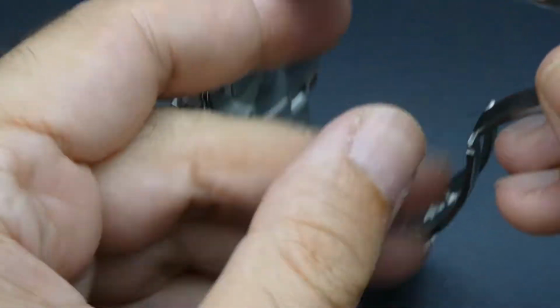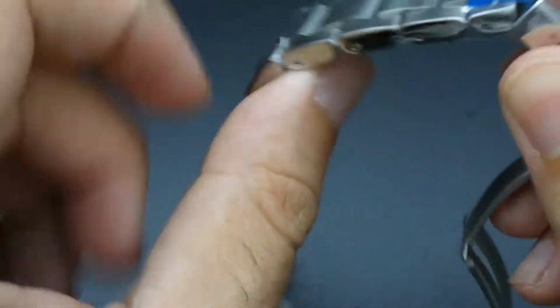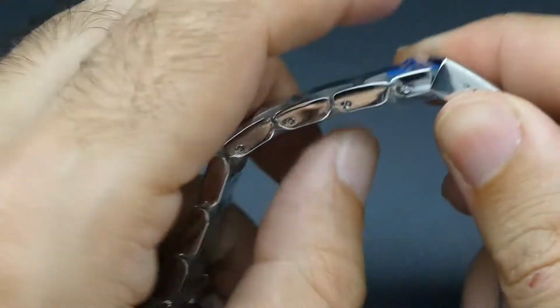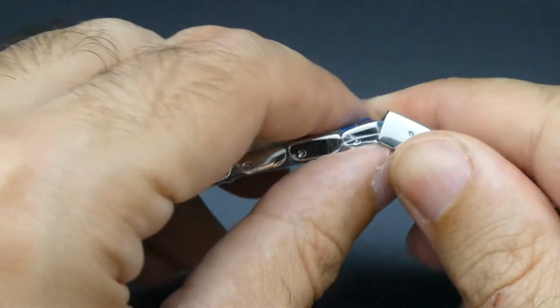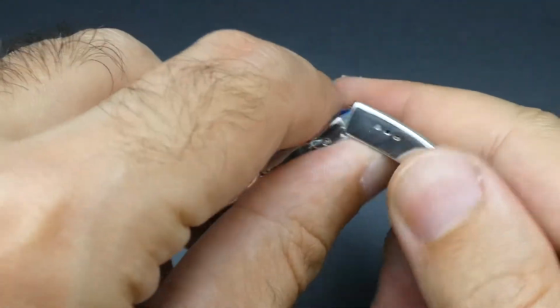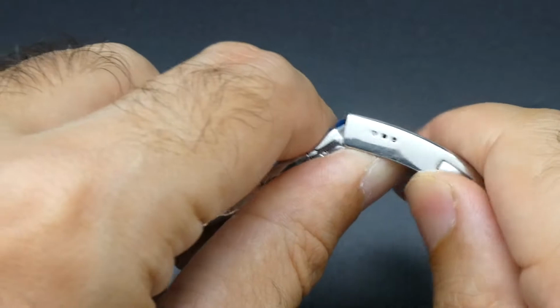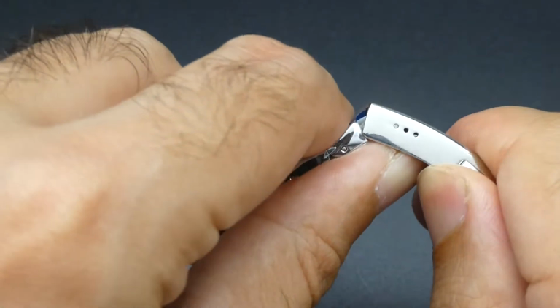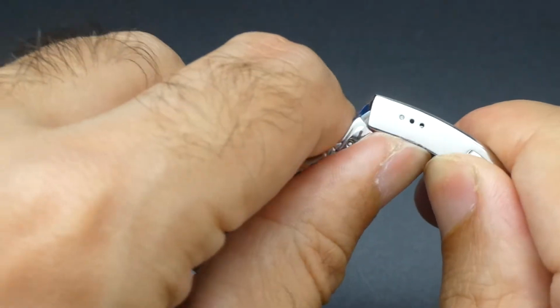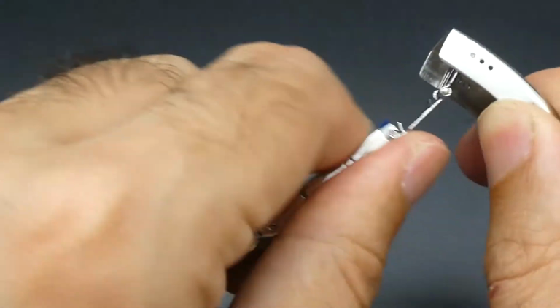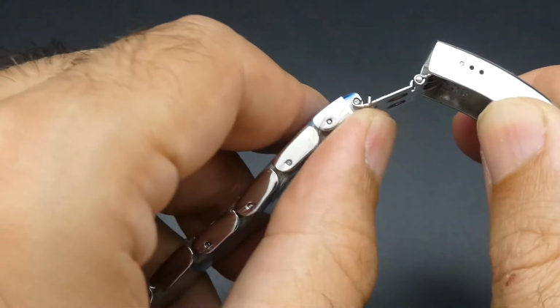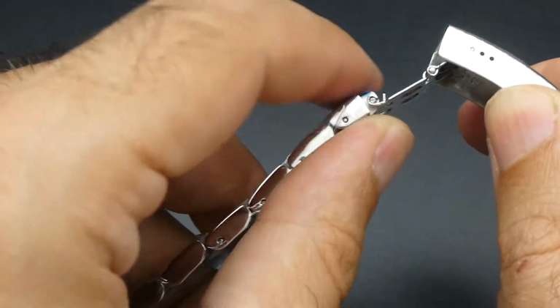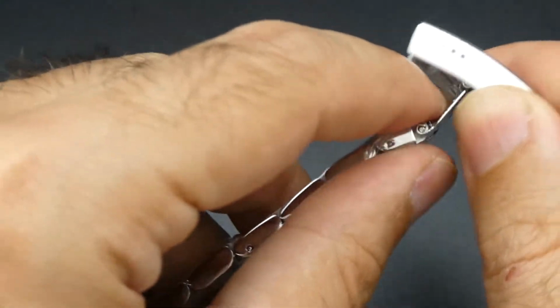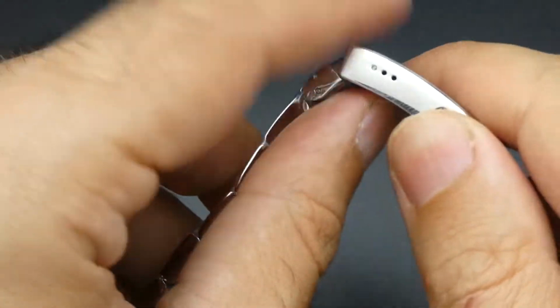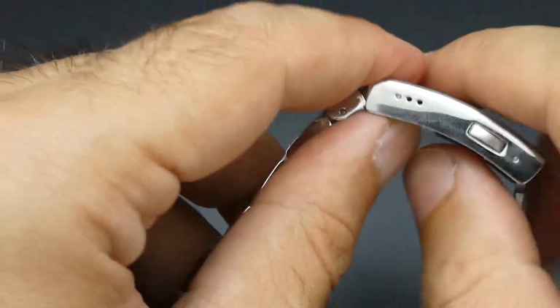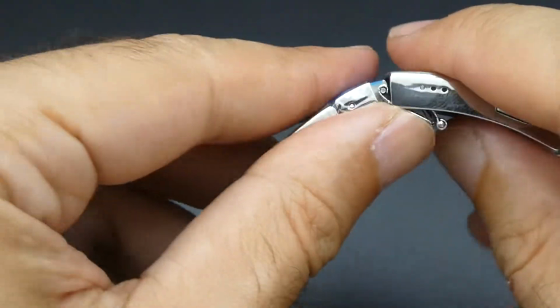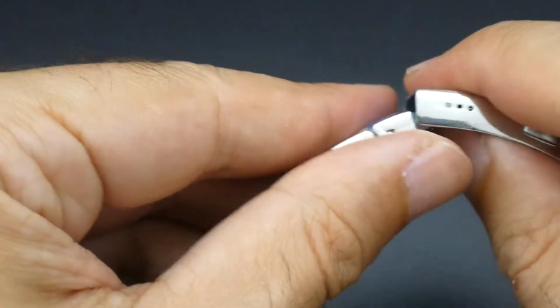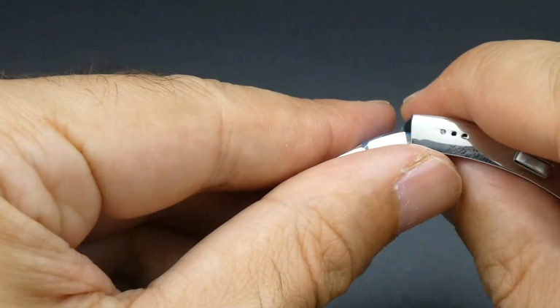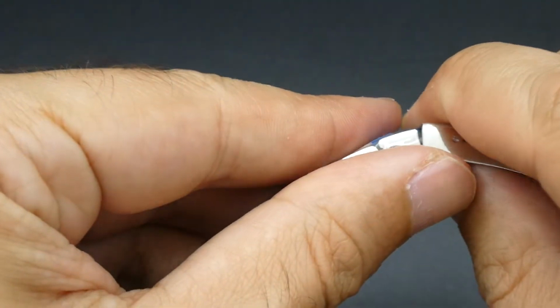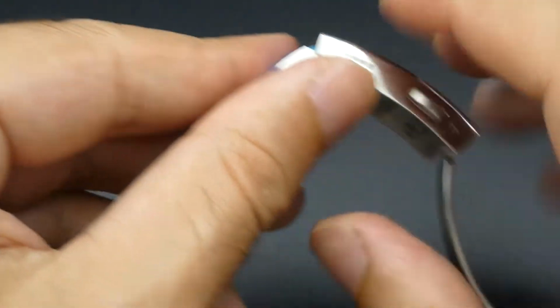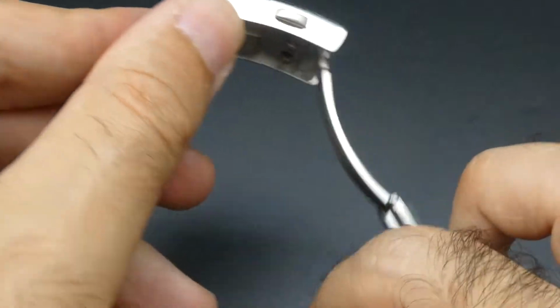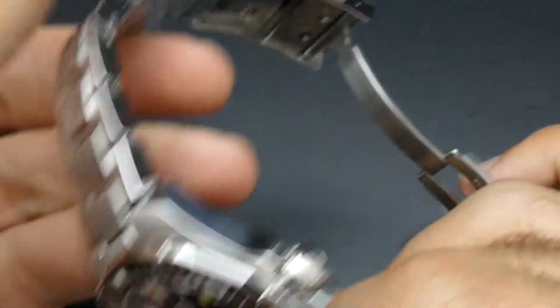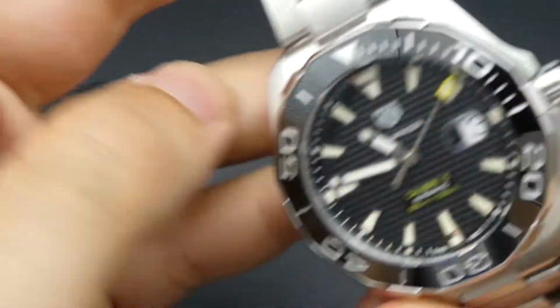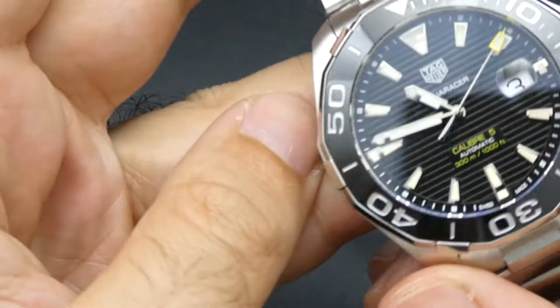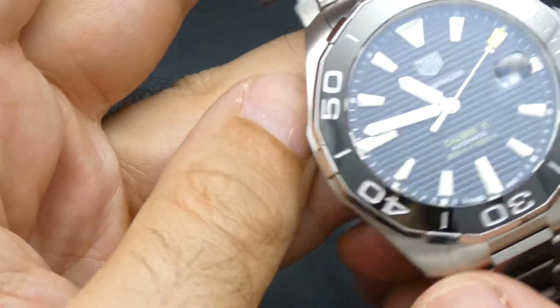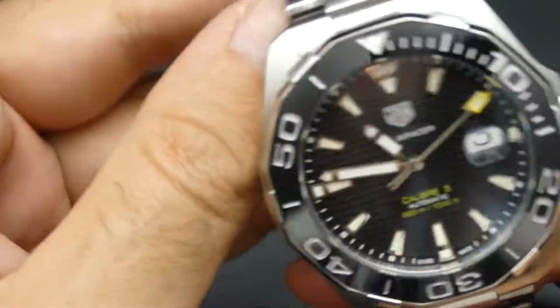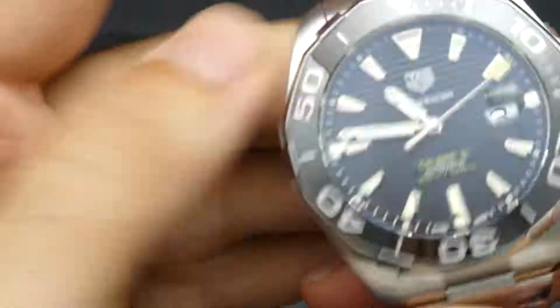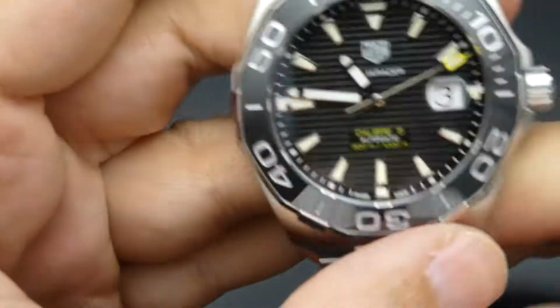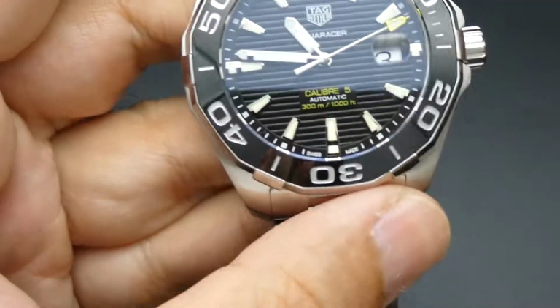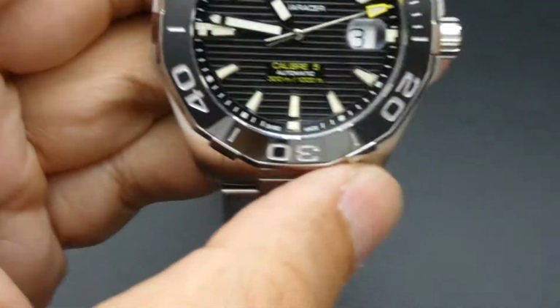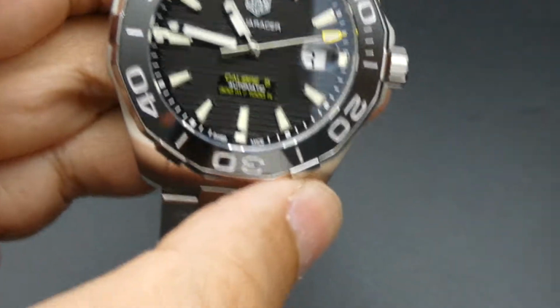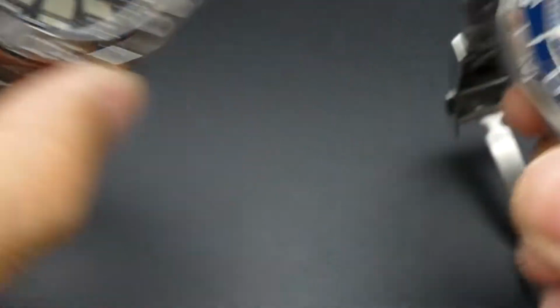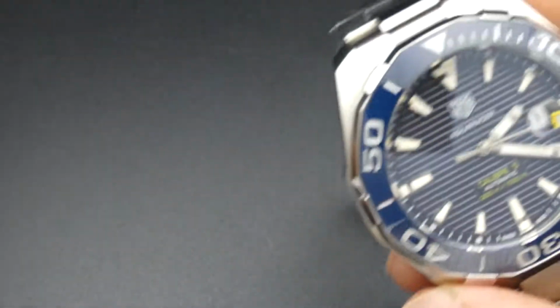The bracelet is wonderful. You have a push button clasp to release, and you also have the diver's extension here if you put it on a wetsuit — though that probably does not get used on 99.9% of these watches. Now moving over to the blue dial.